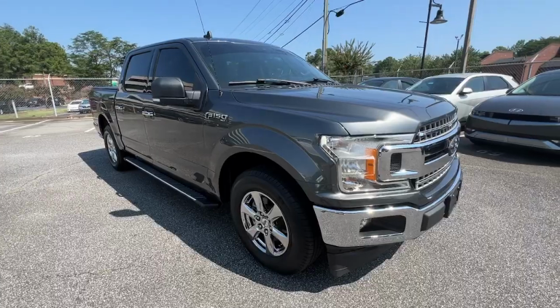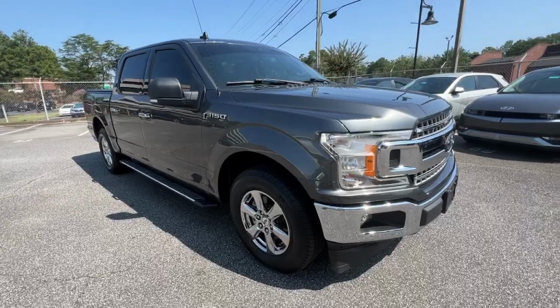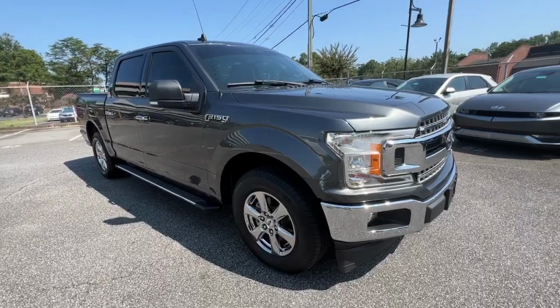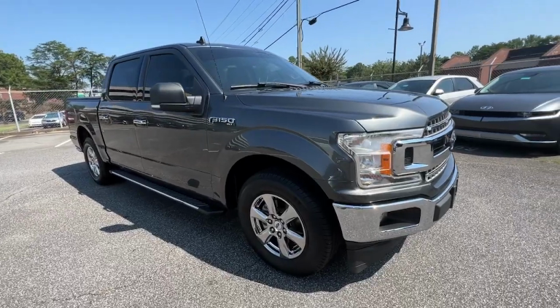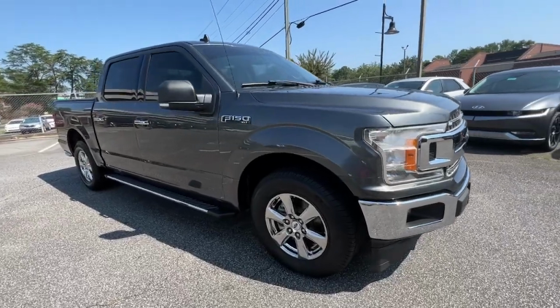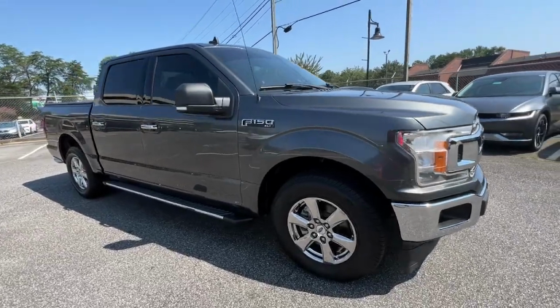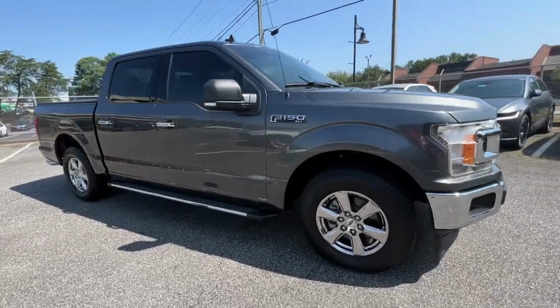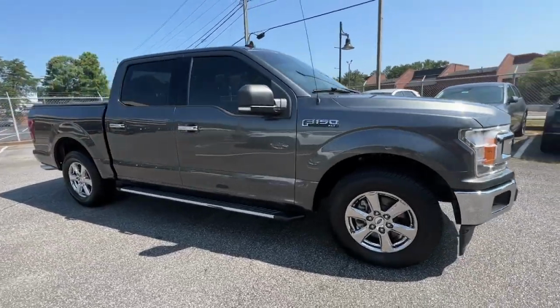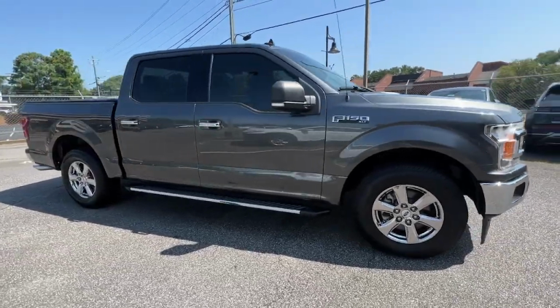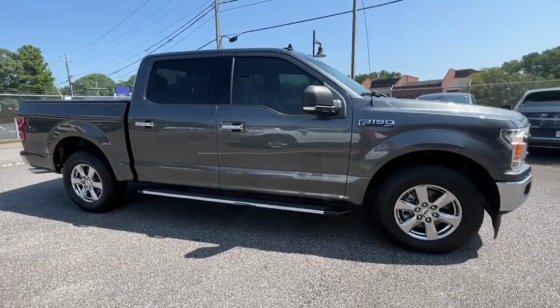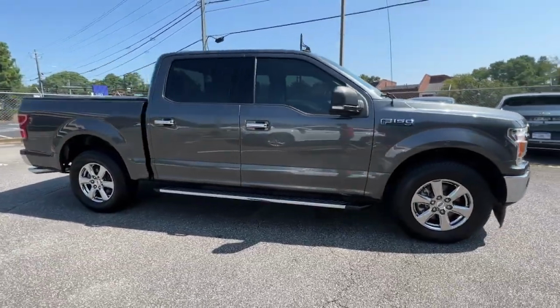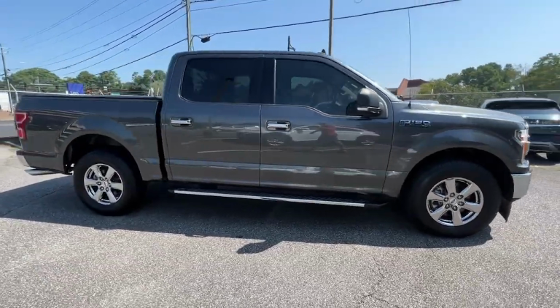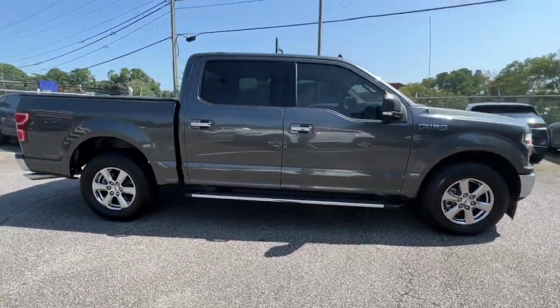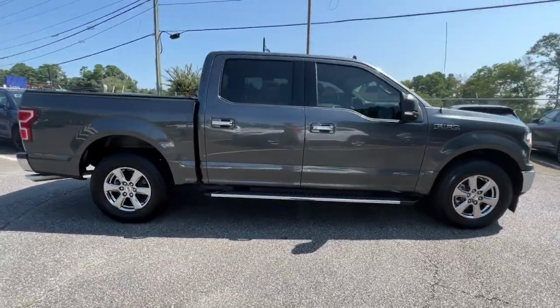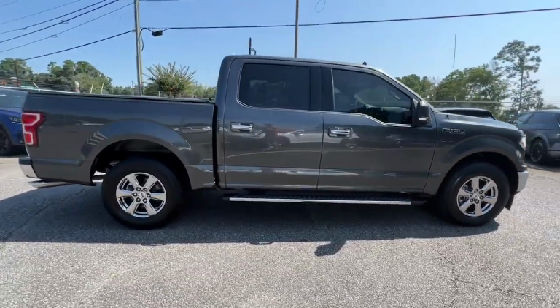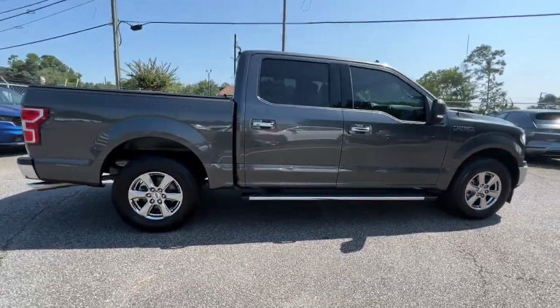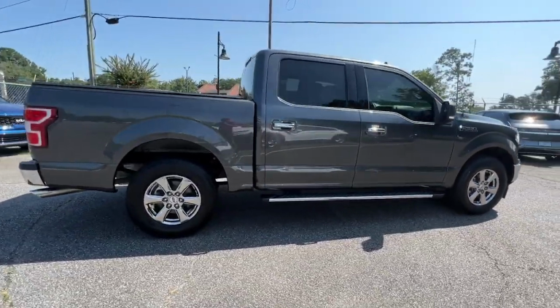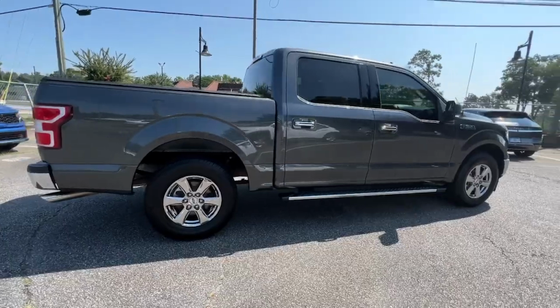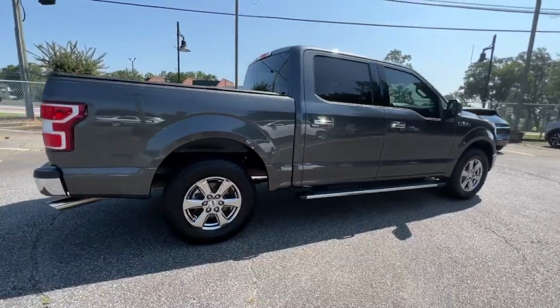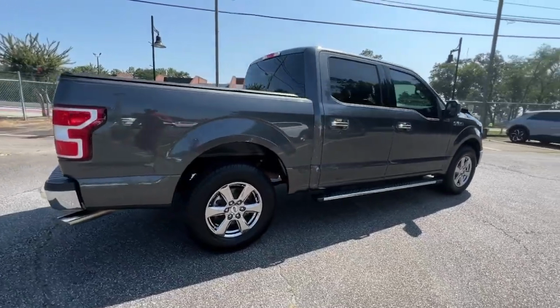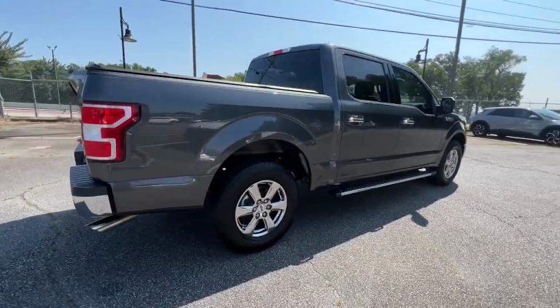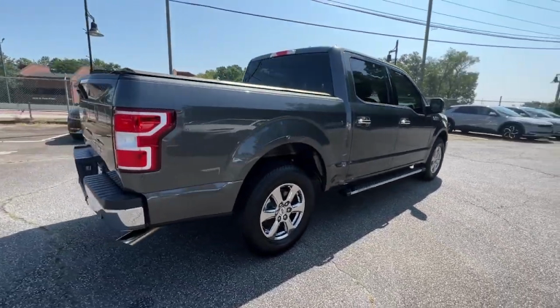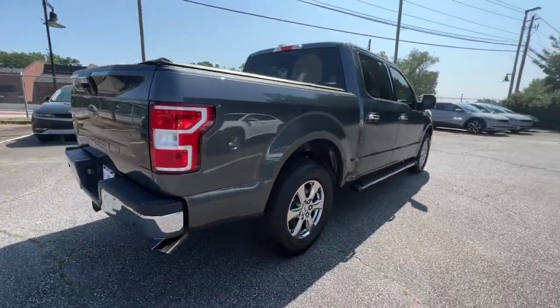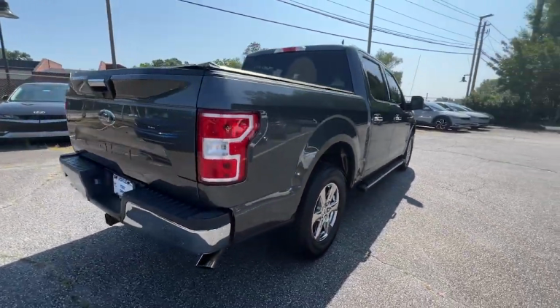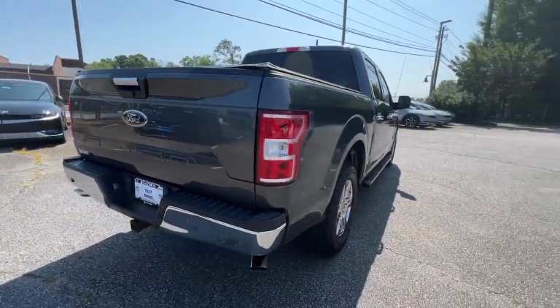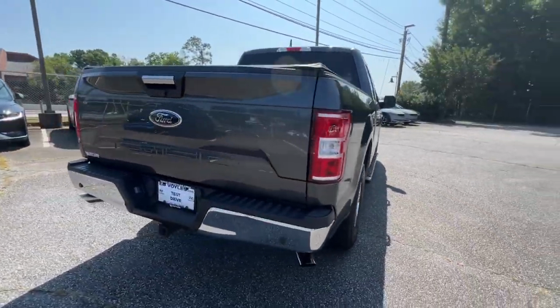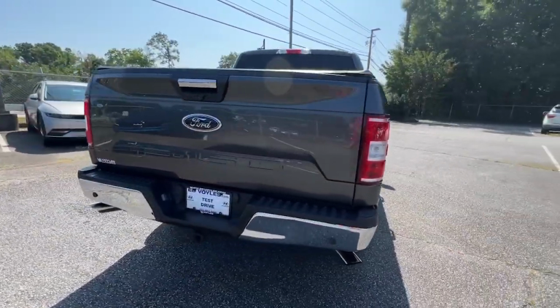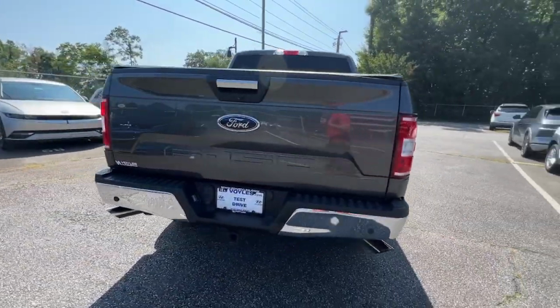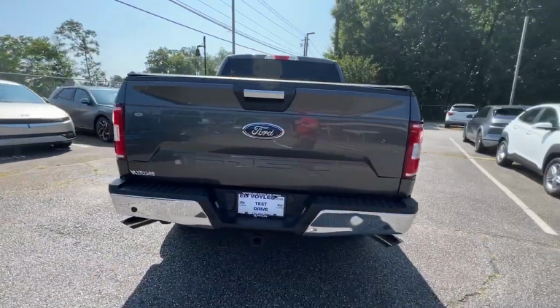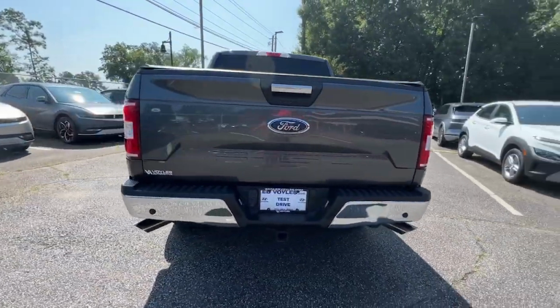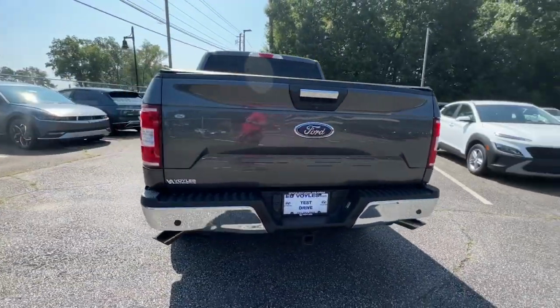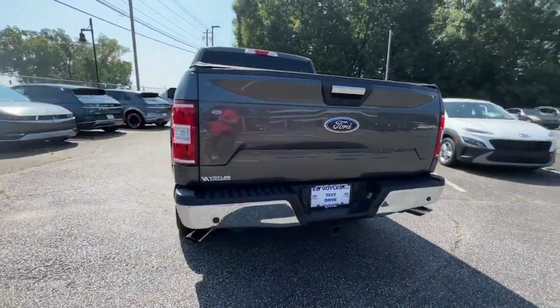You will be amazed by this 2019 Ford F-150. This vehicle is an outstanding buy with fewer than 45,000 miles on the odometer.